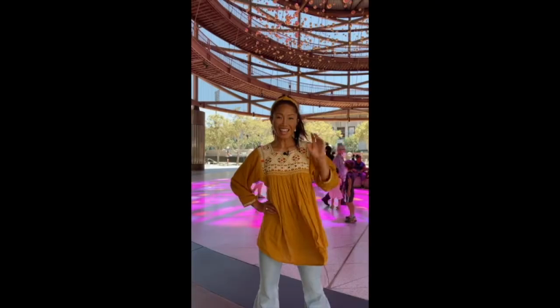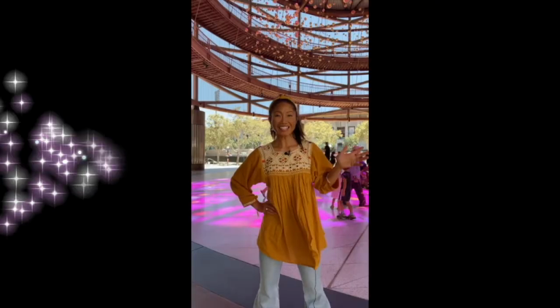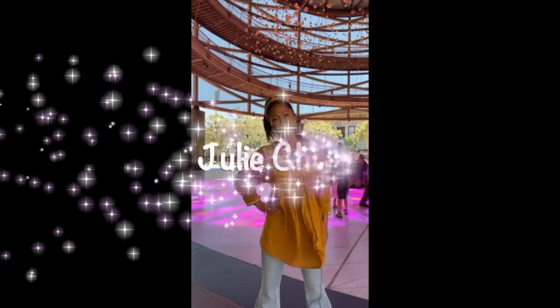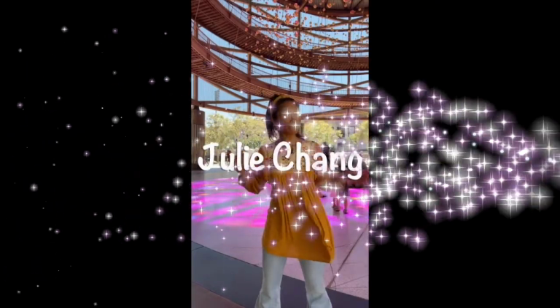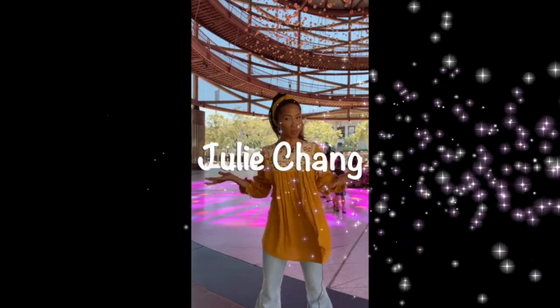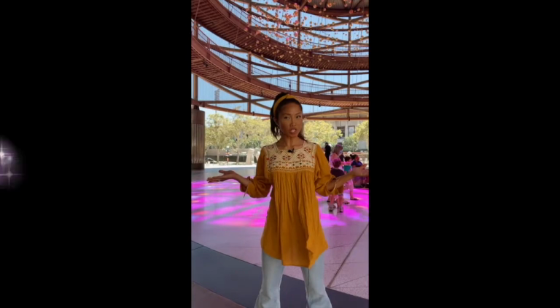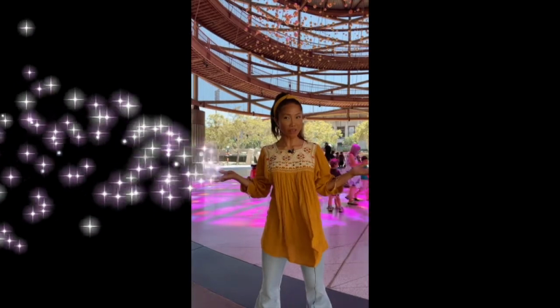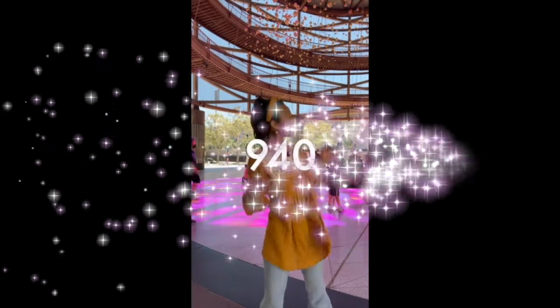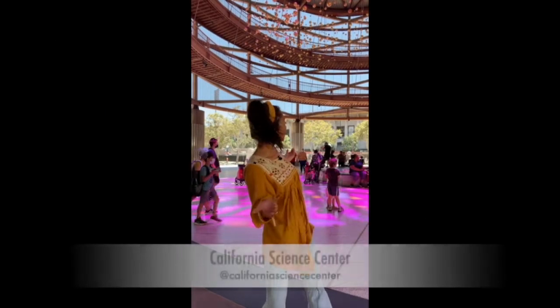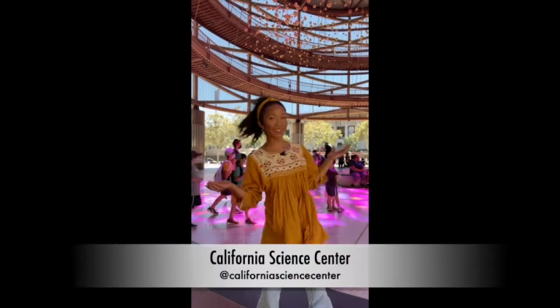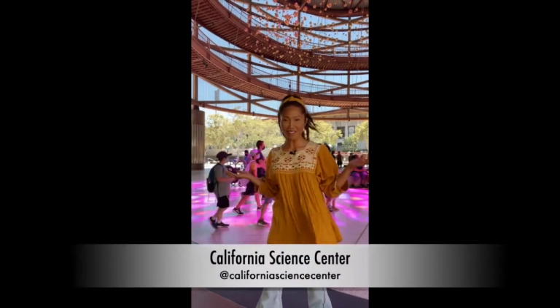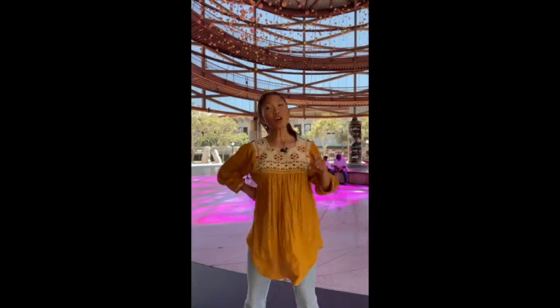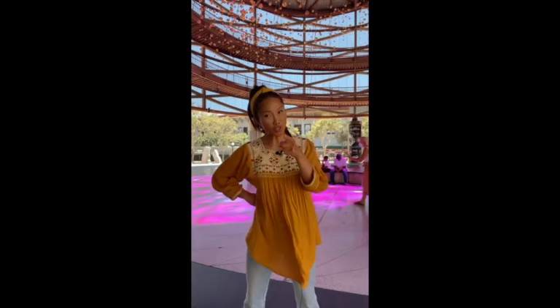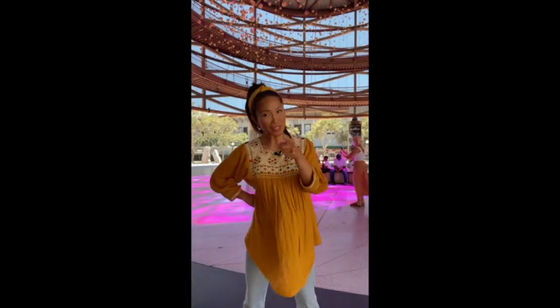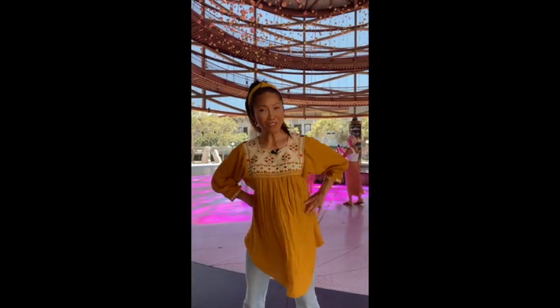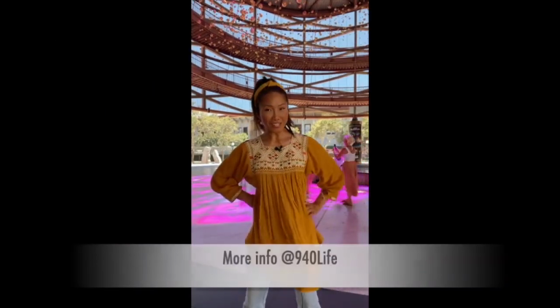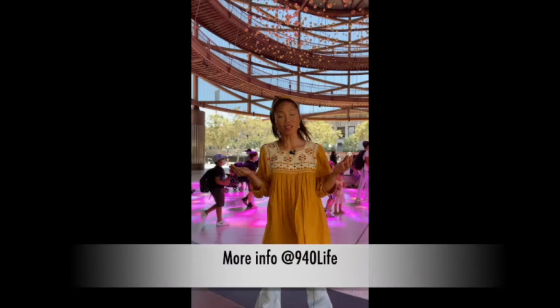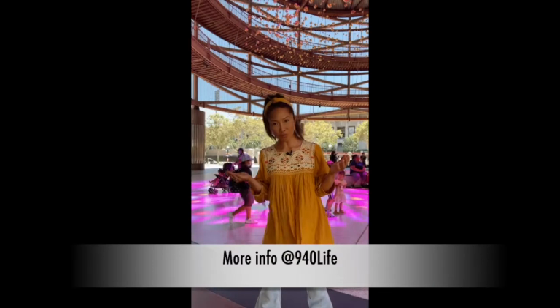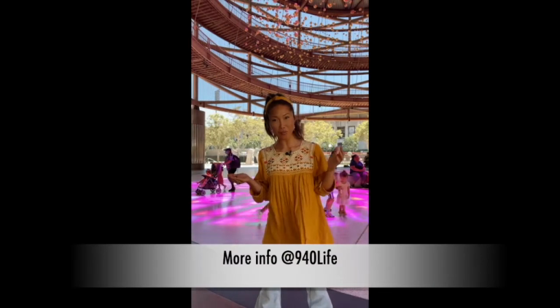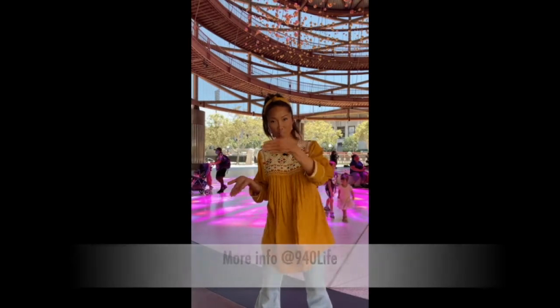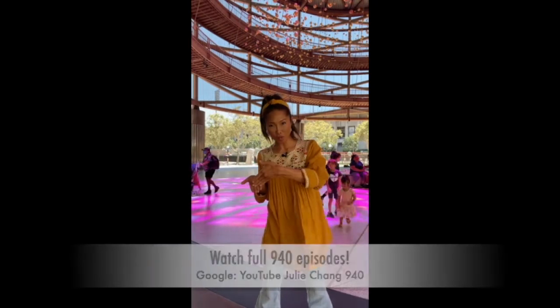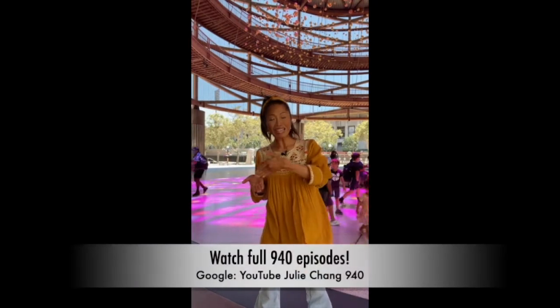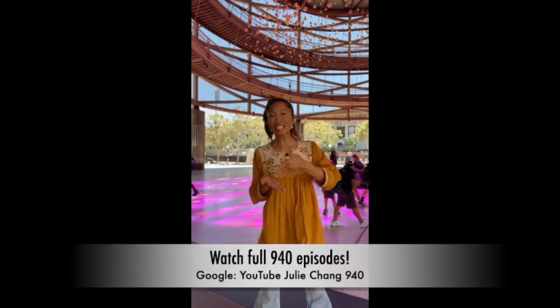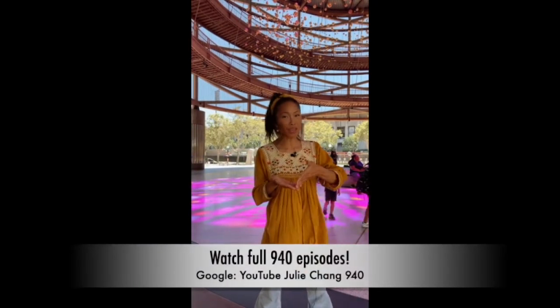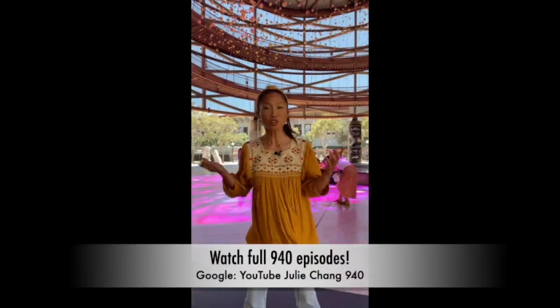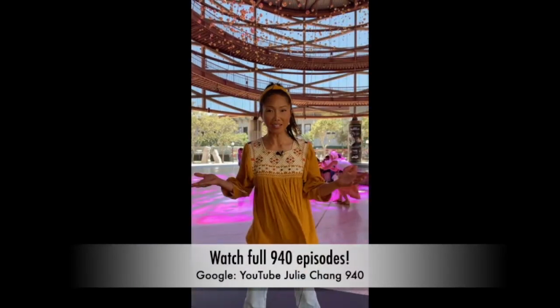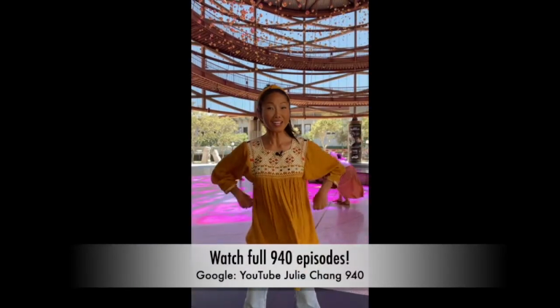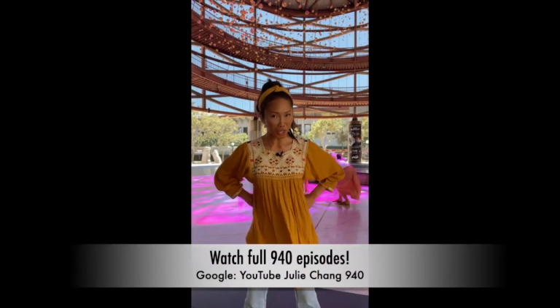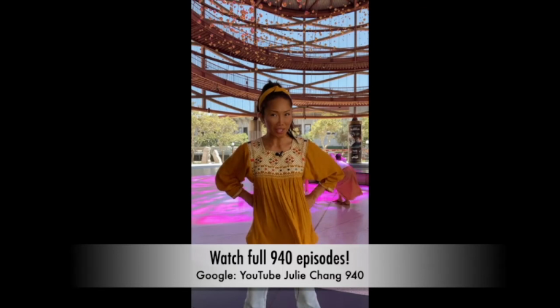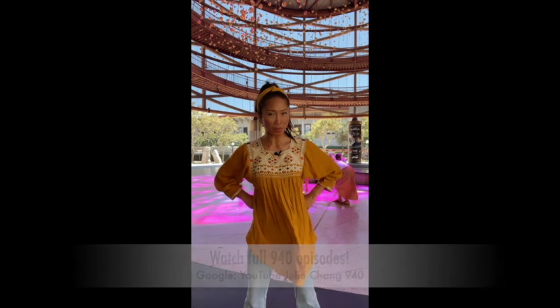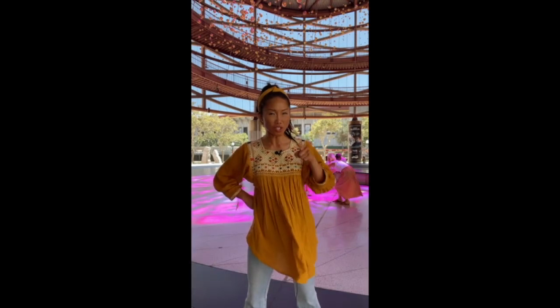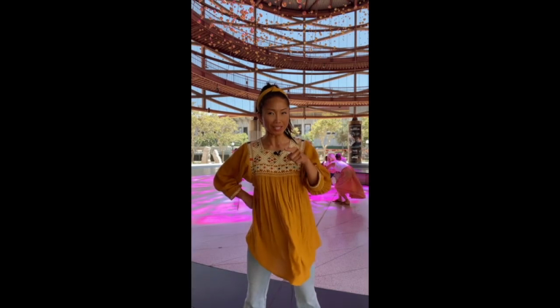Hey guys, it's me Julie Chang with a very special edition of 940, here out of the LA Science Center. For you newbies, 940 stands for the number of weekends from the time your child is born until he, she, or they turn 18. And it's a good thing we're talking numbers because we can get inside.